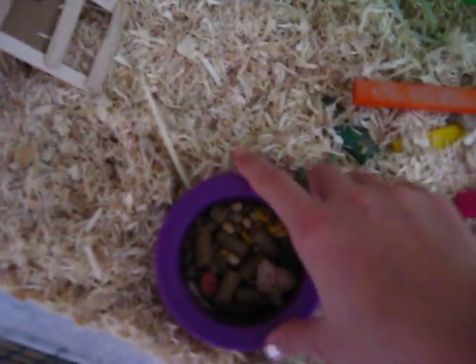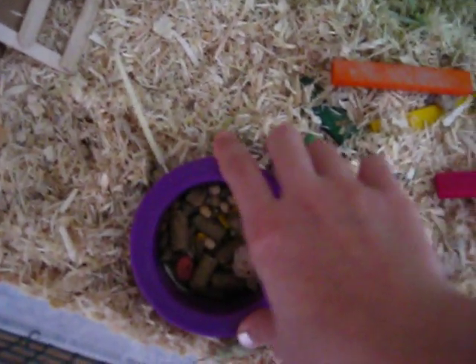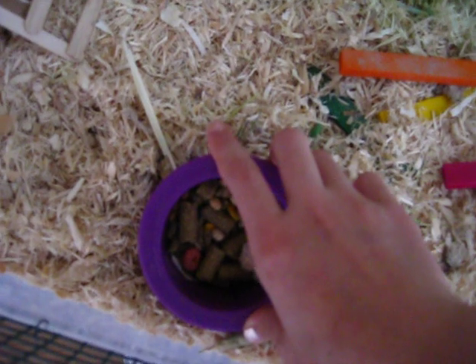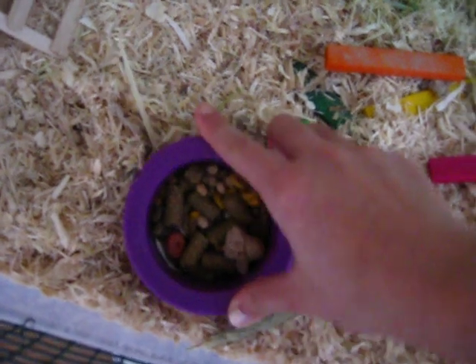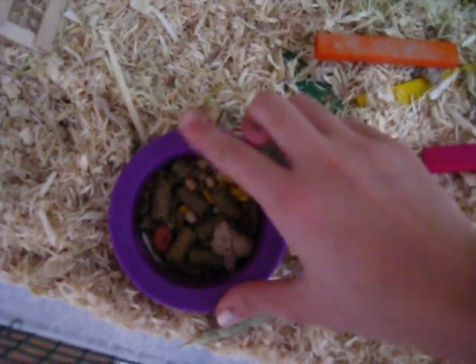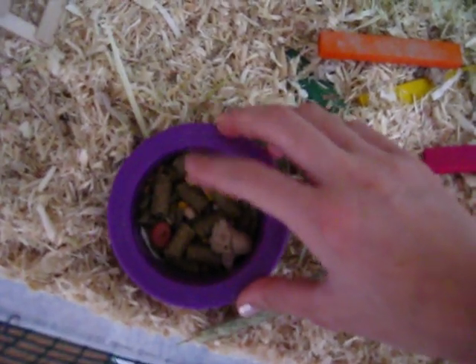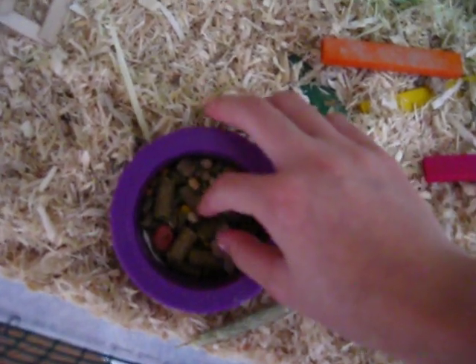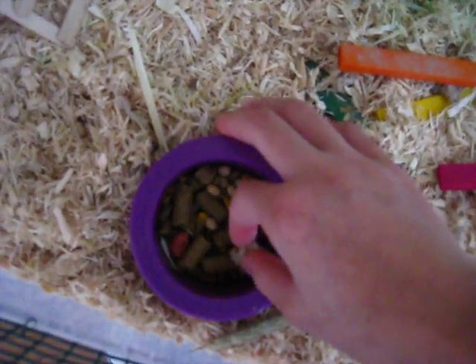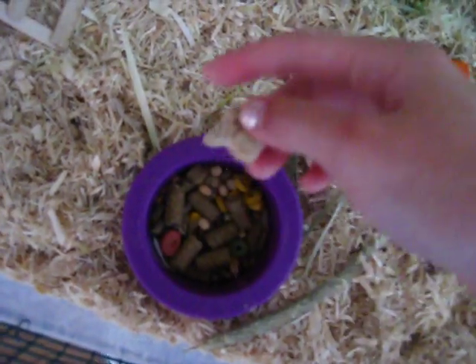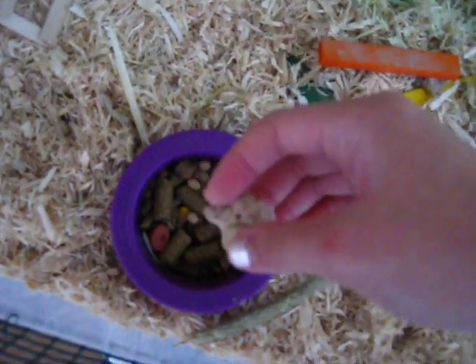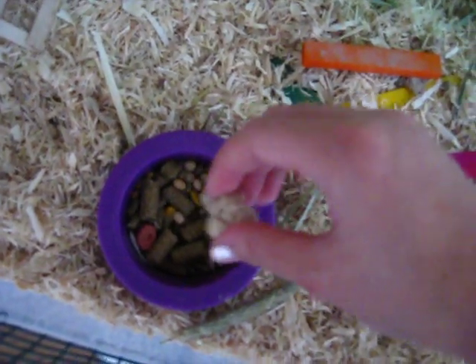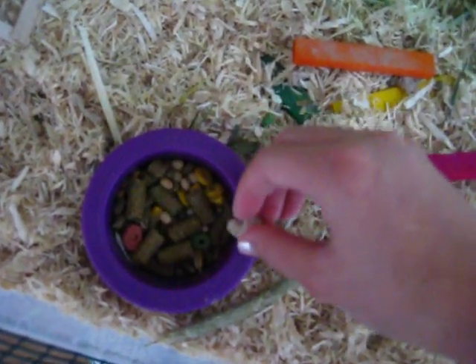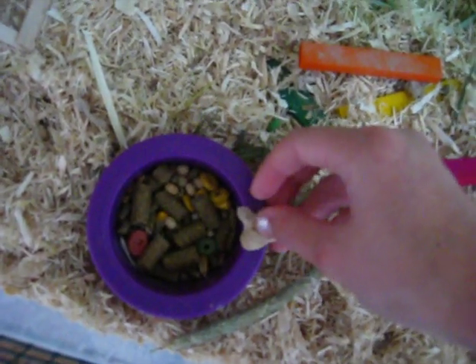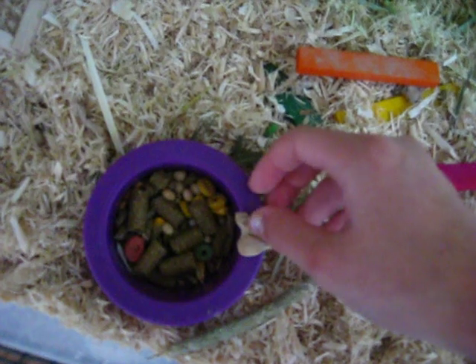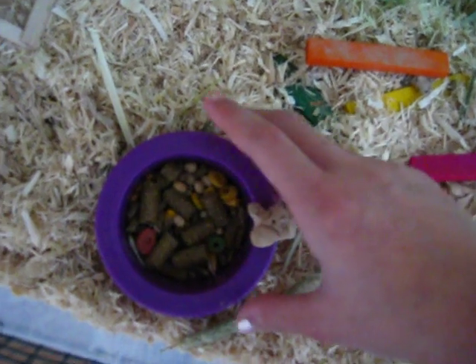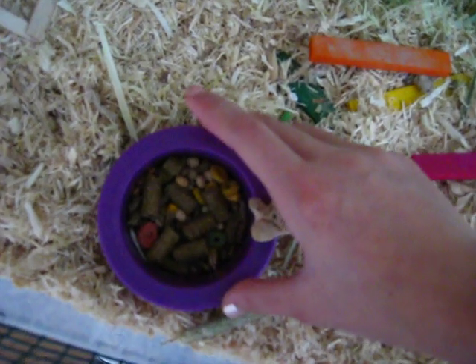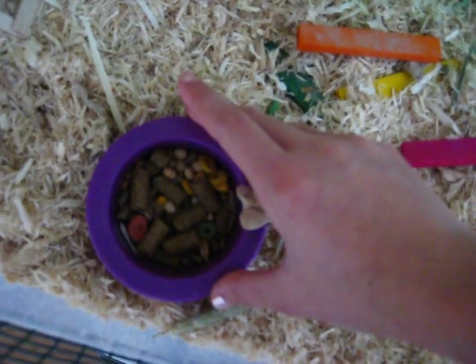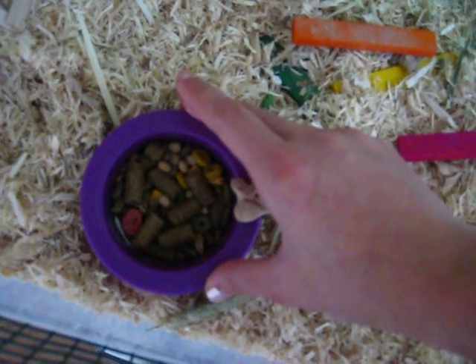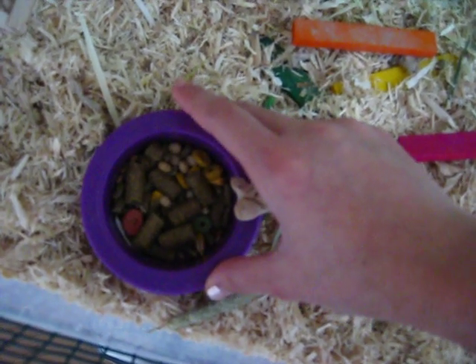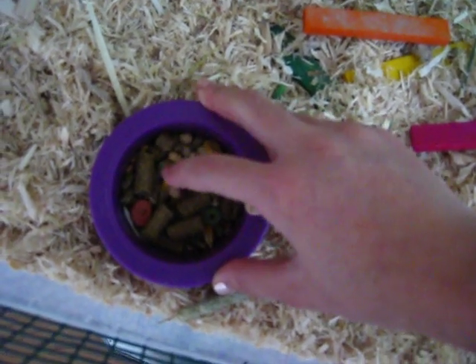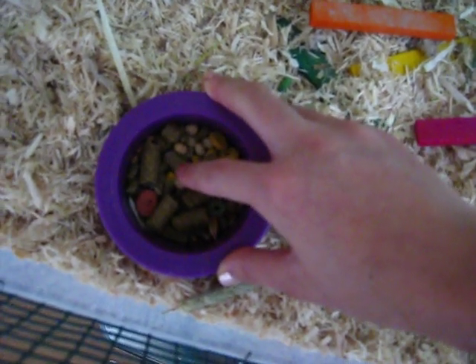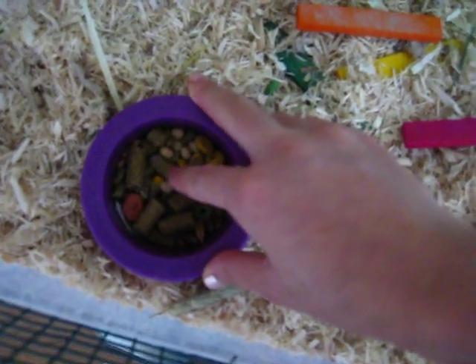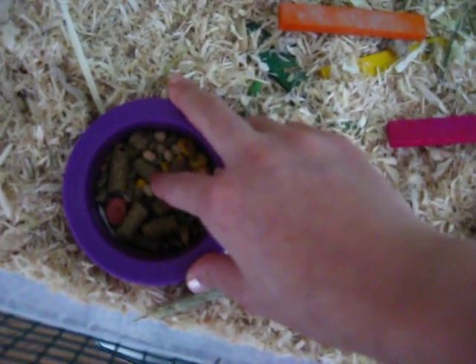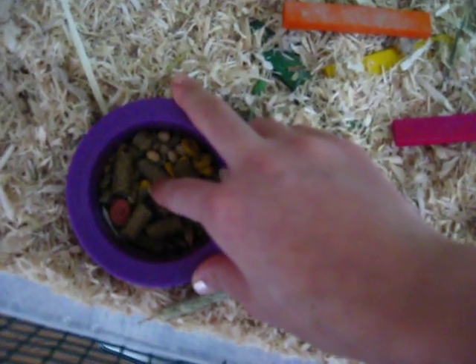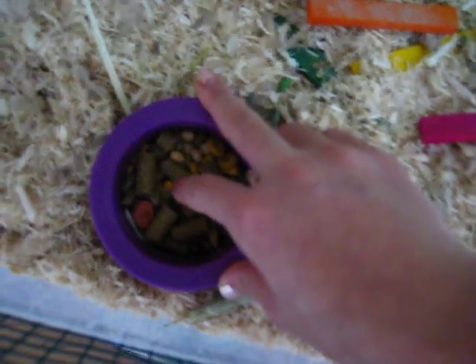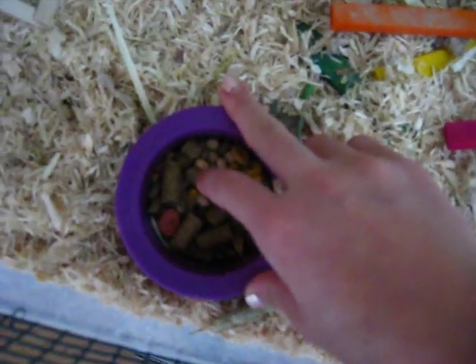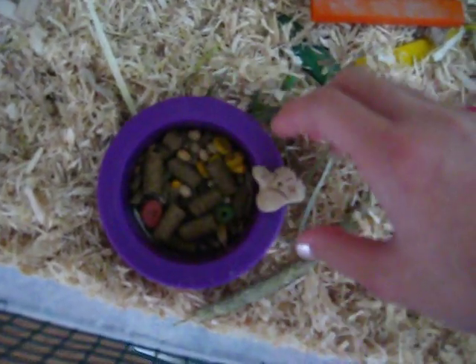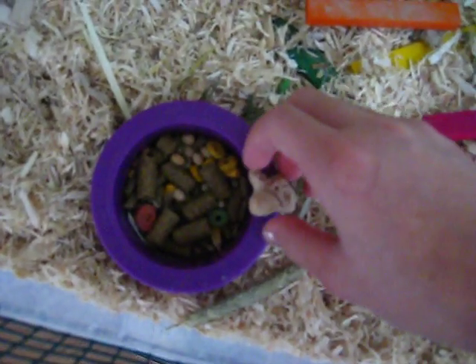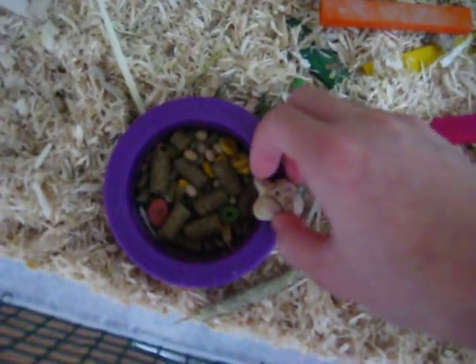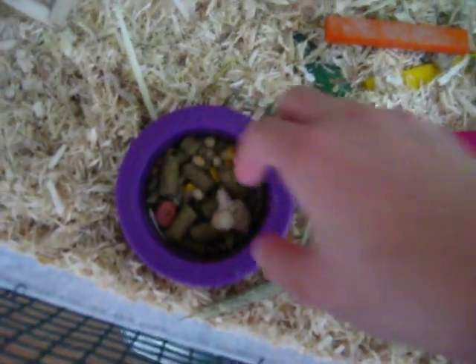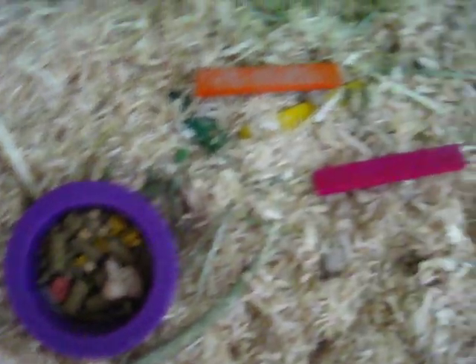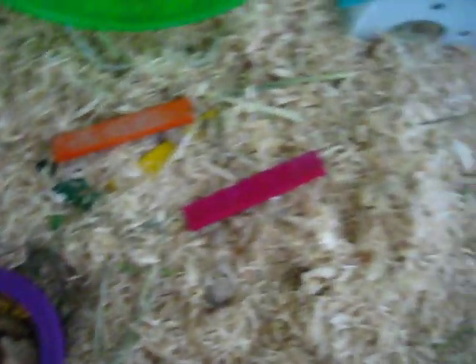Here's his food bowl. It has a dog treat that he loves, some Mazuri pellets, and his usual seed mix.